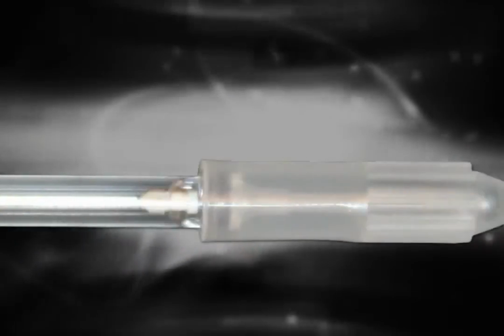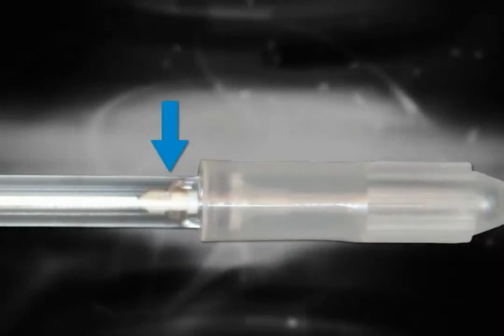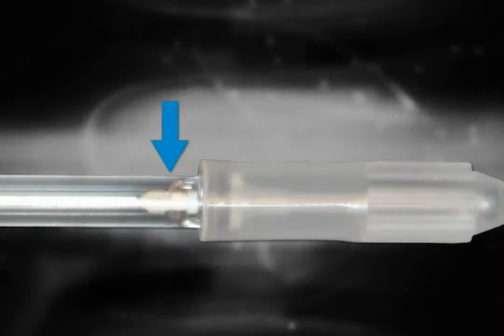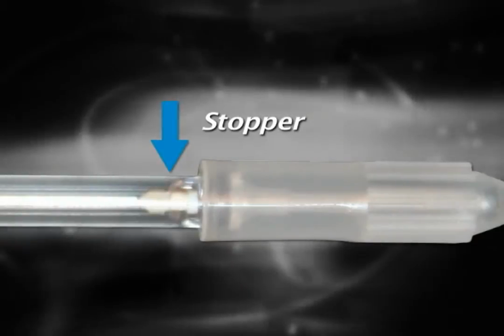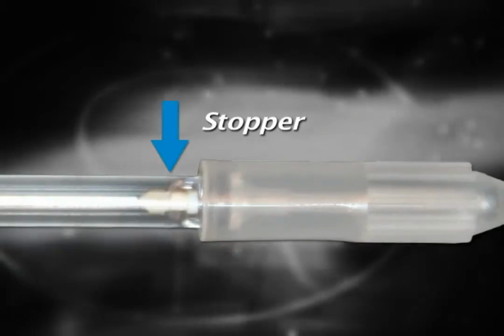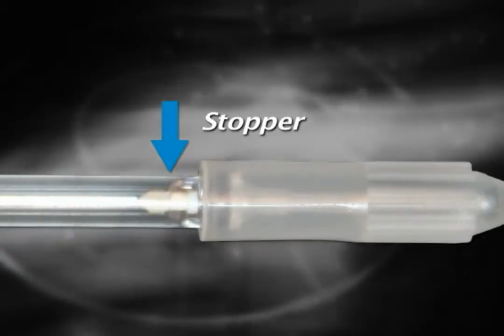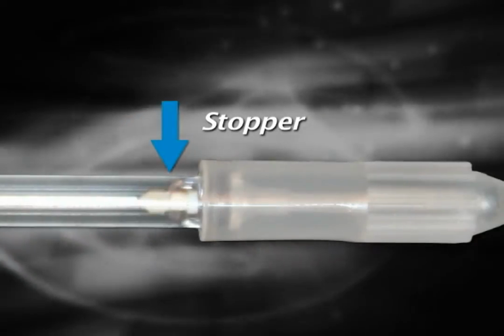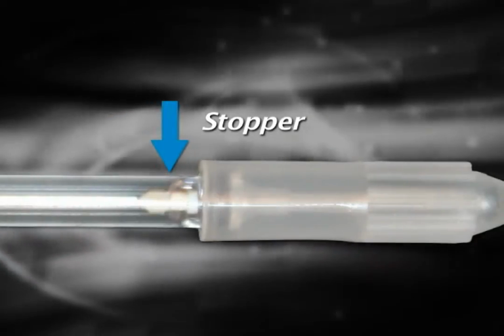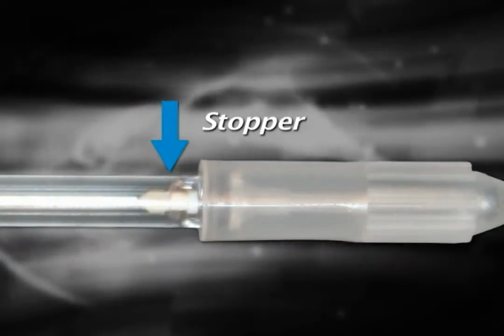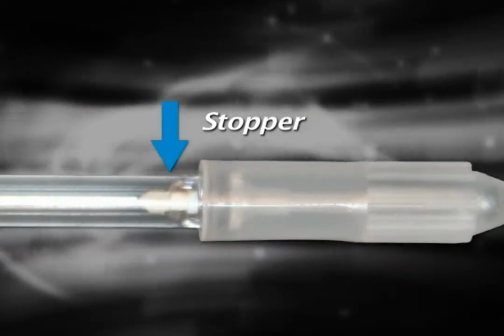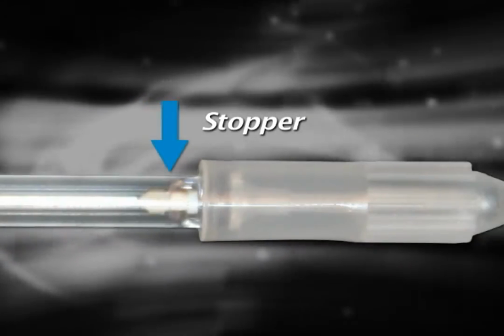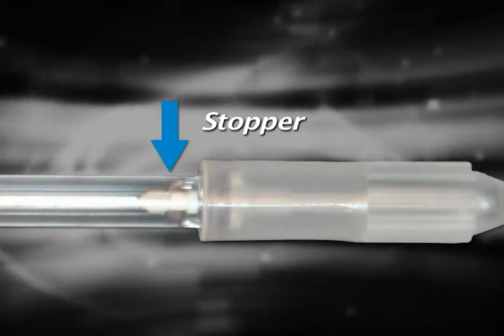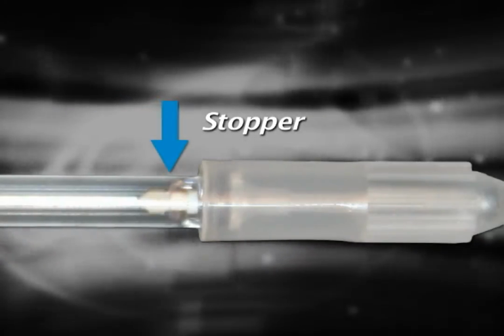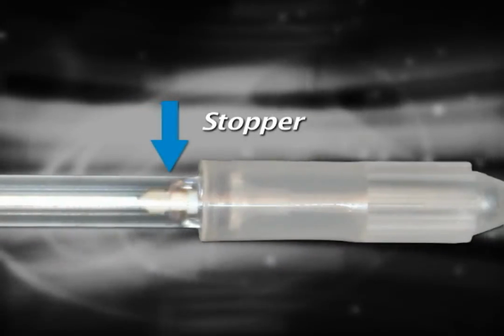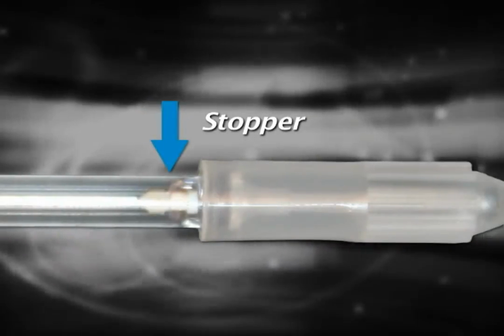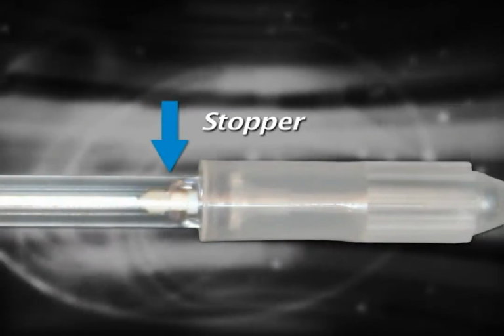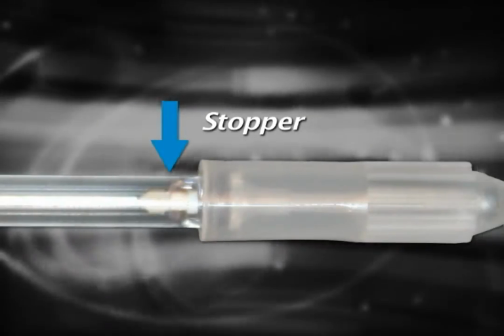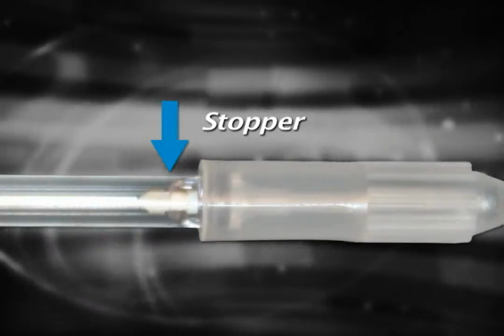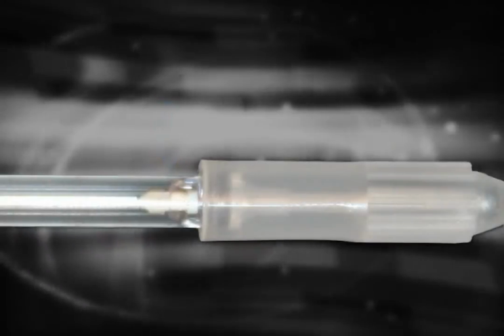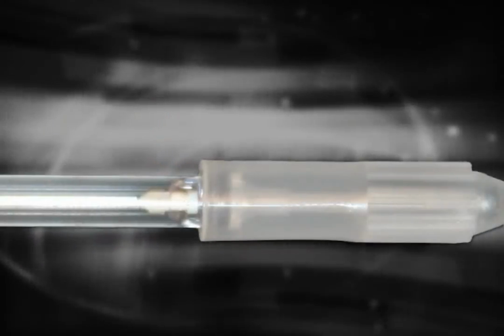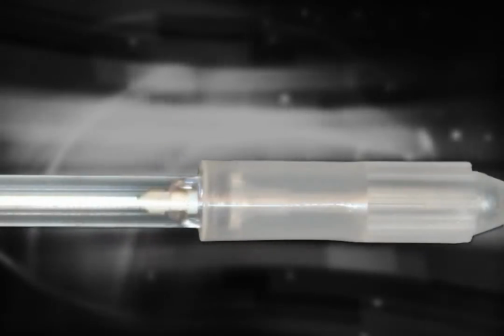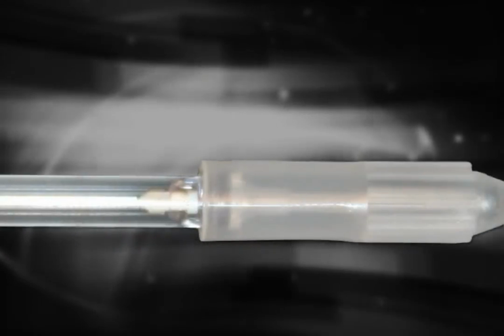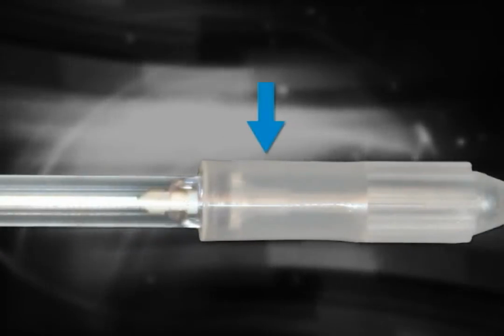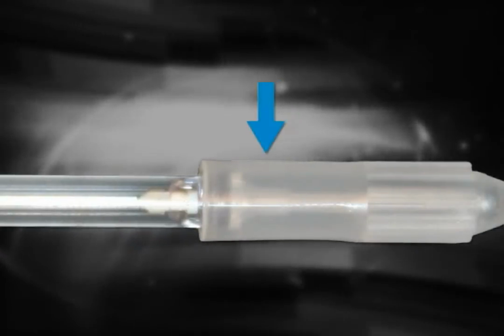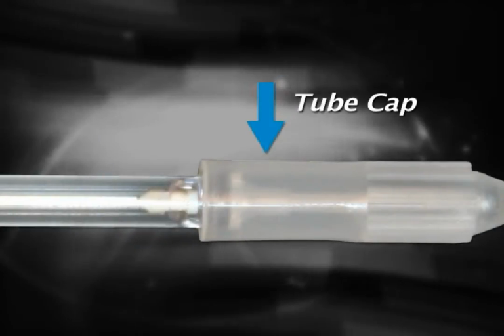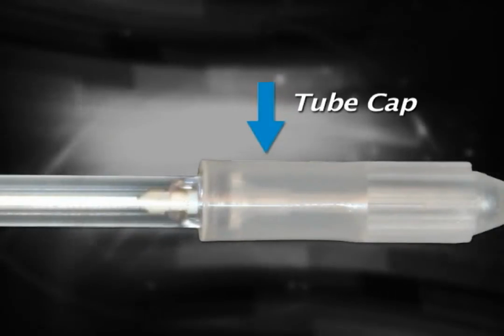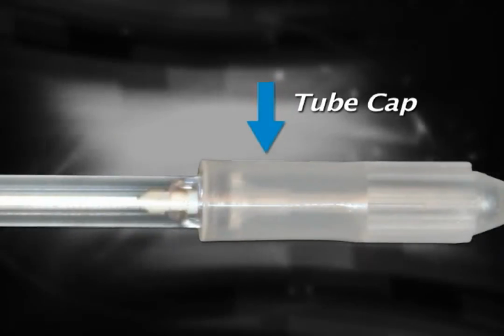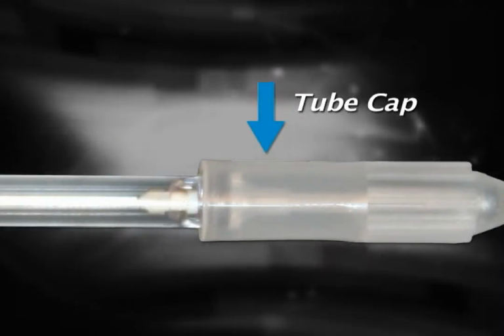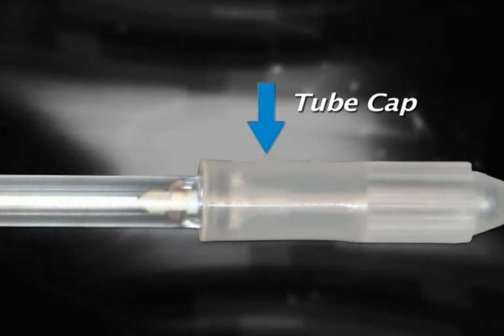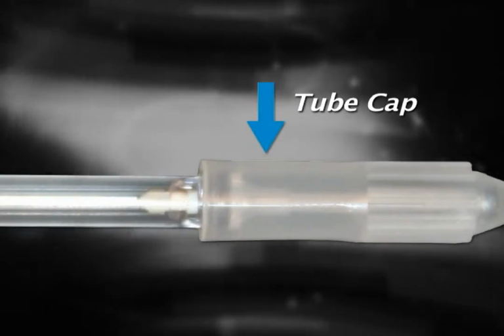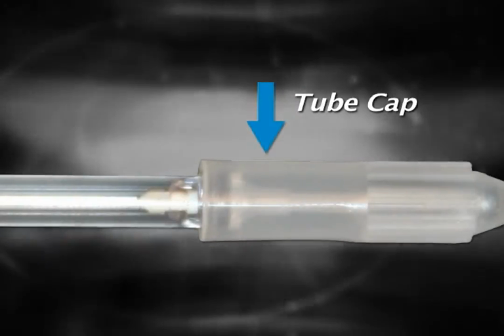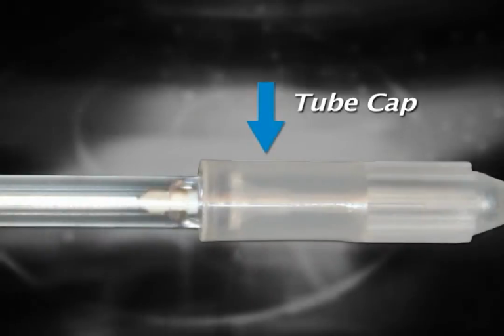The white stopper, located at the end of the tube, is partially seated to allow for collection, but will become fully seated once the tube cap, seen here, is applied to the front end of the tube.